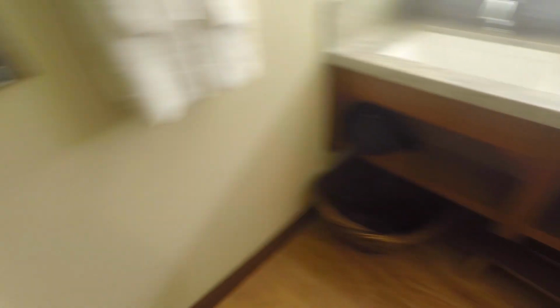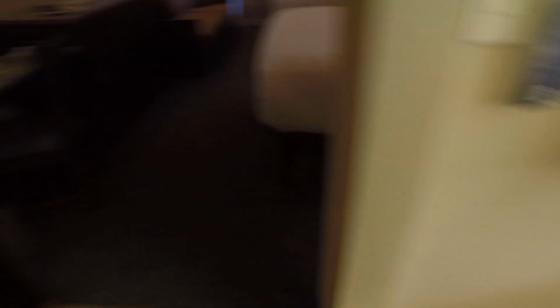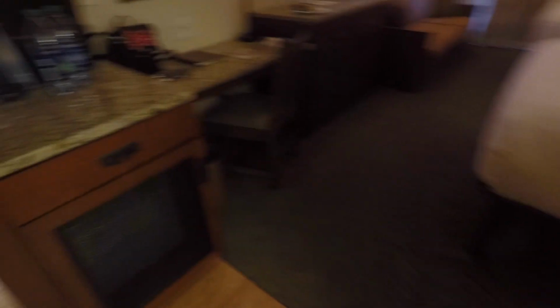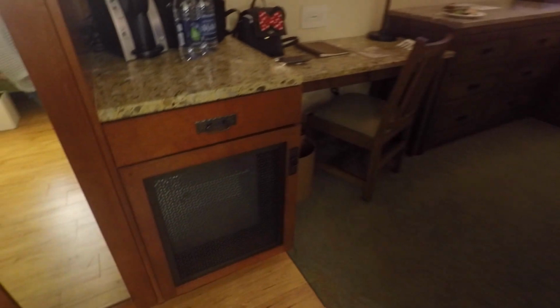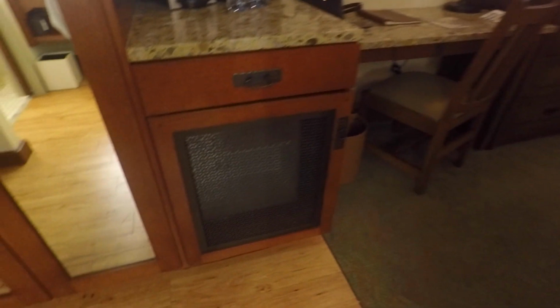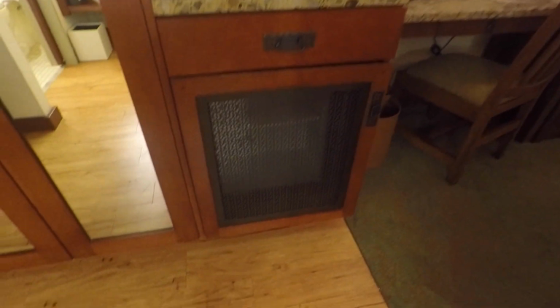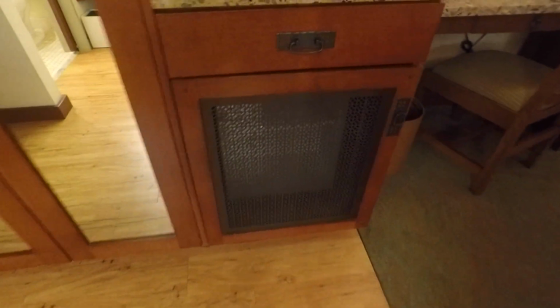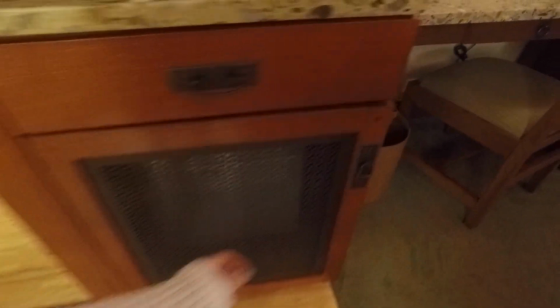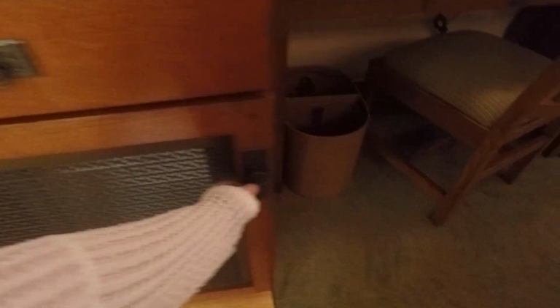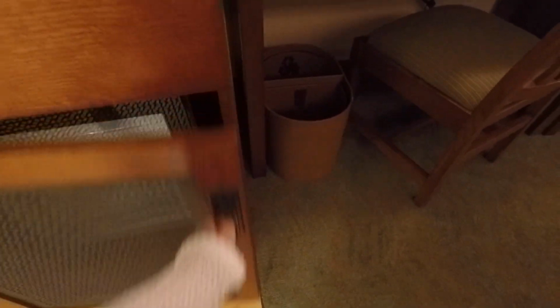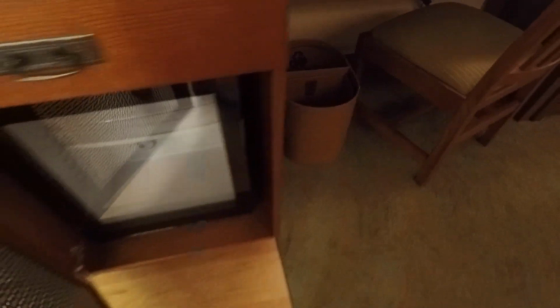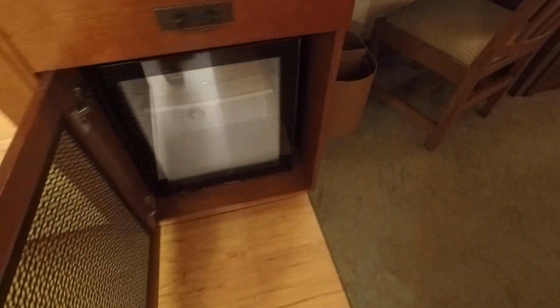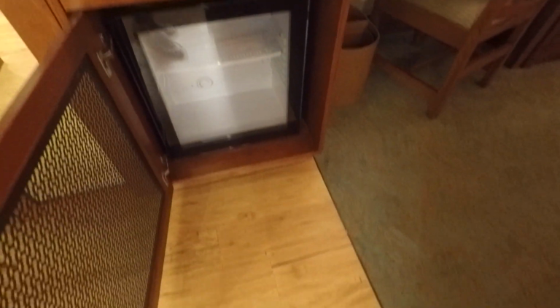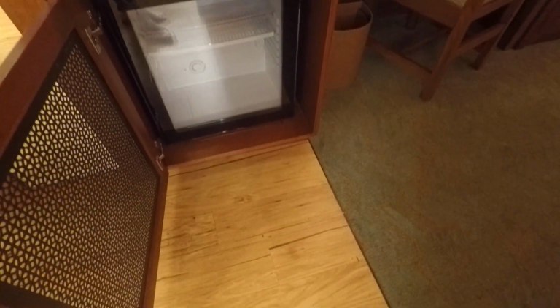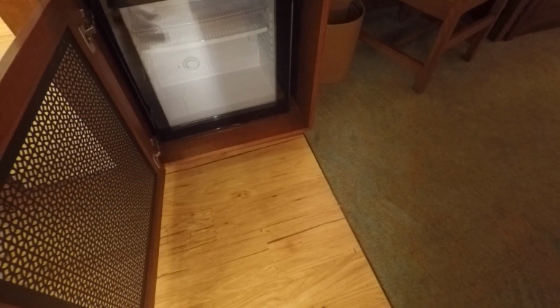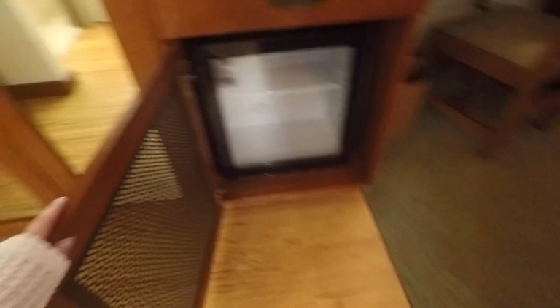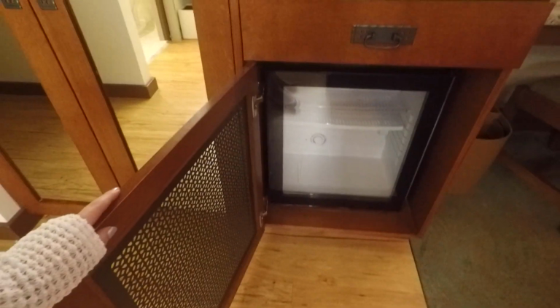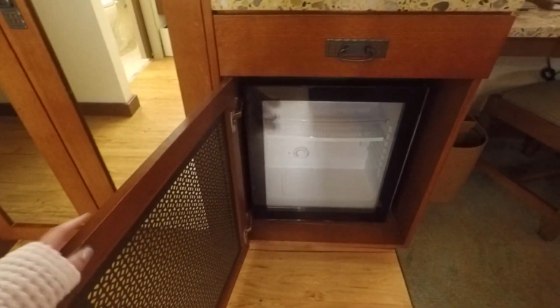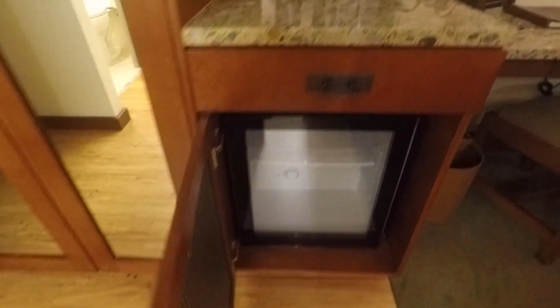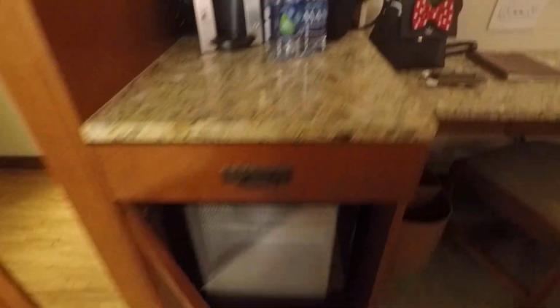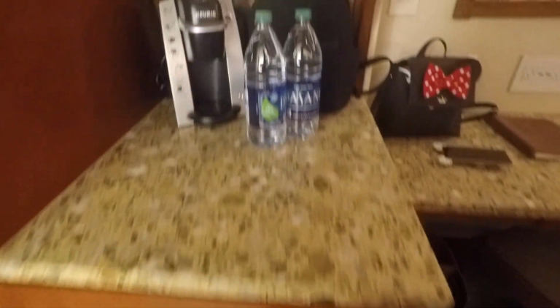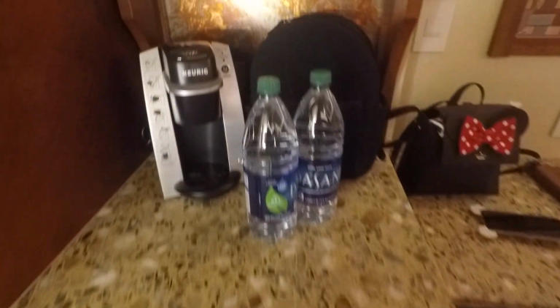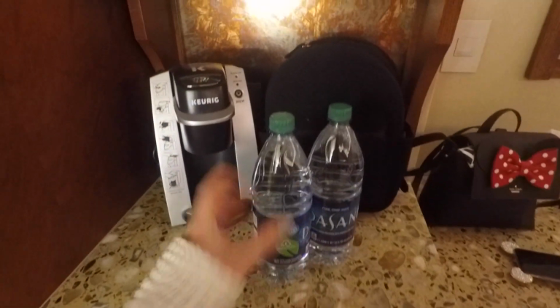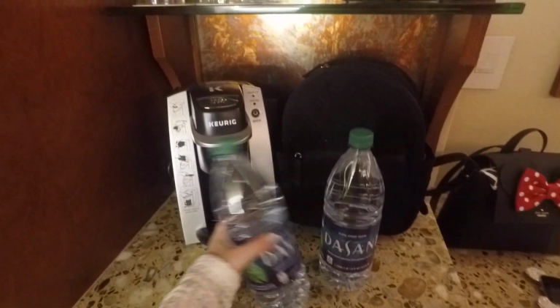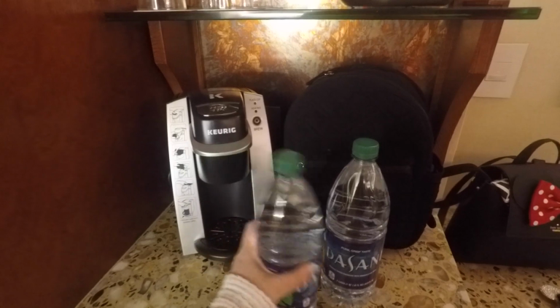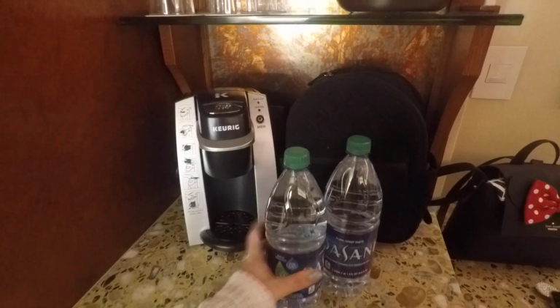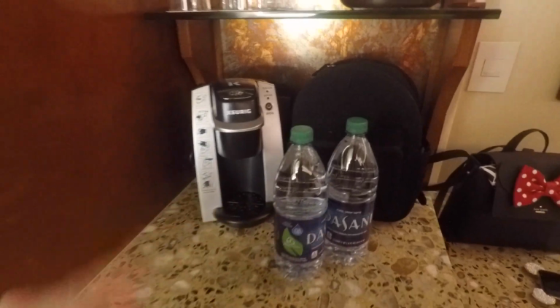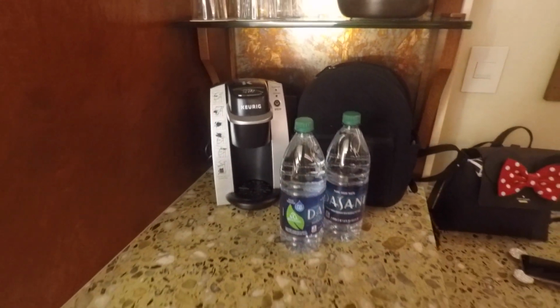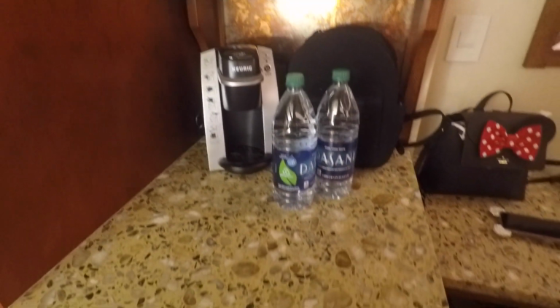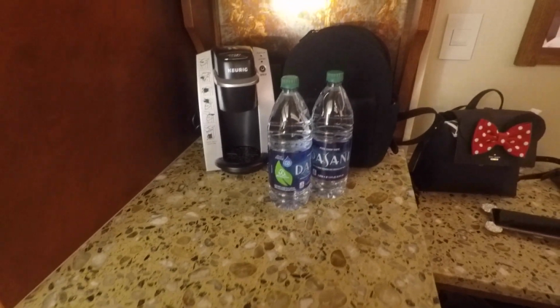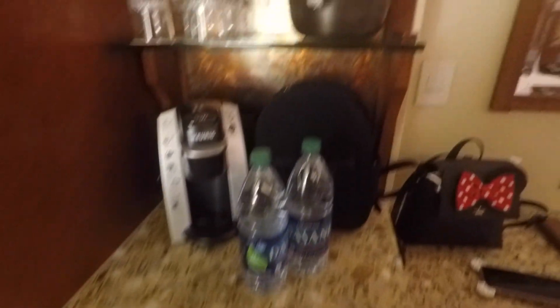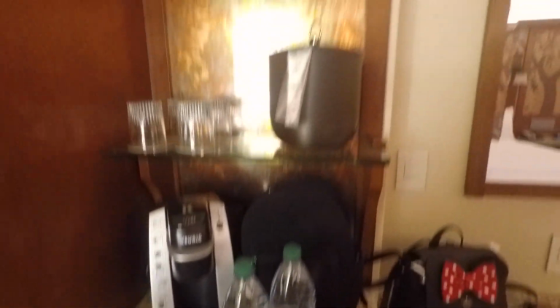And then this here is the safe. Wow, this is so fancy. Oh wait, it's not — it's a fridge. That is really fancy. Got a Keurig, two bottles of water without a sign that says they cost $80 each. That's great.